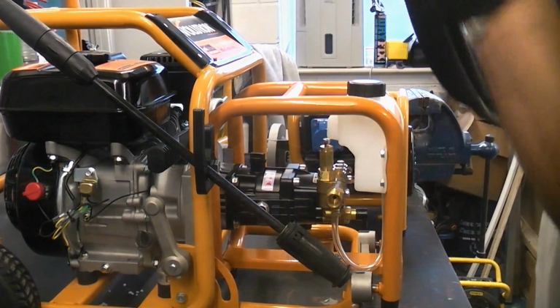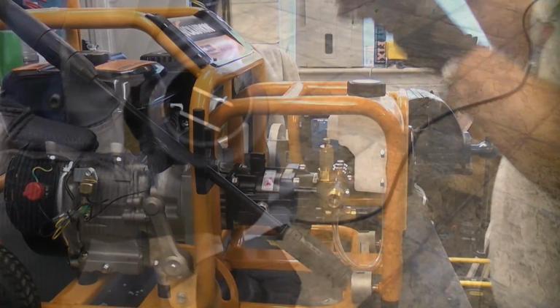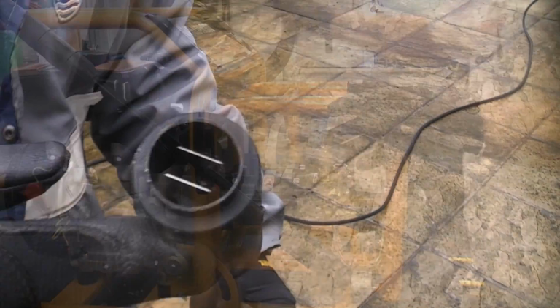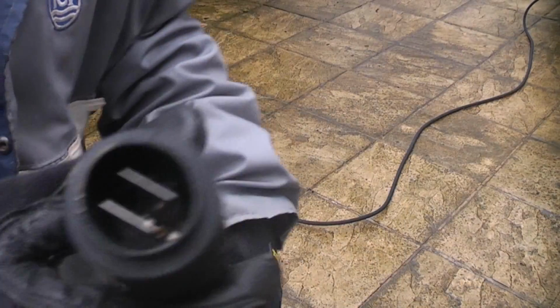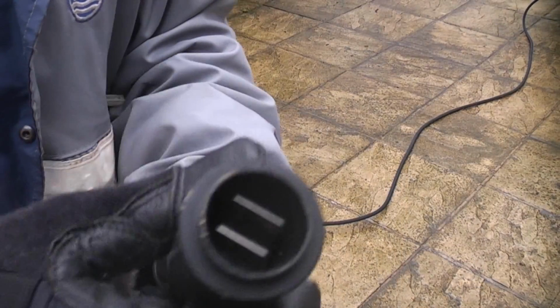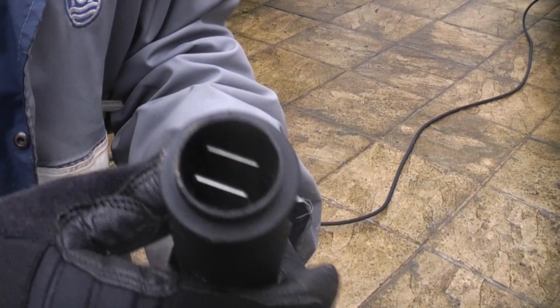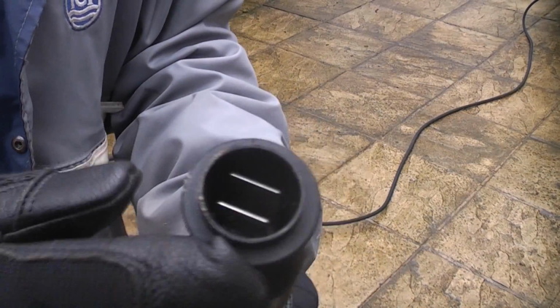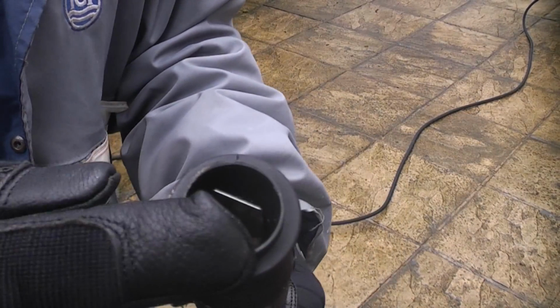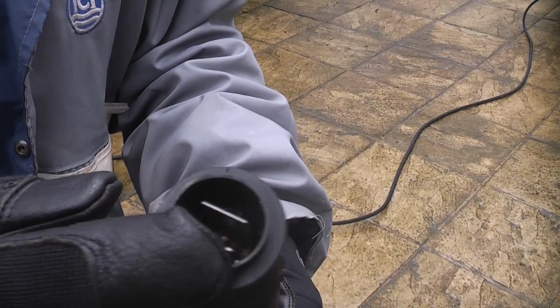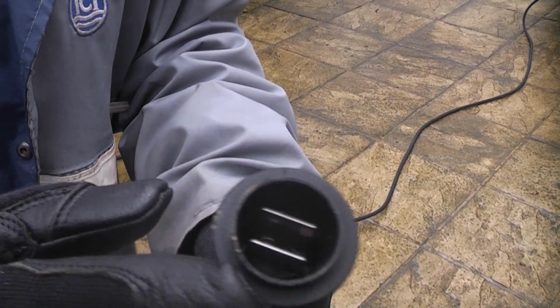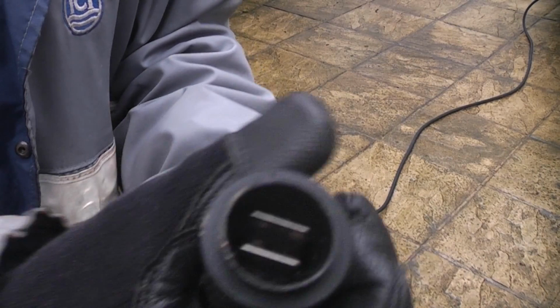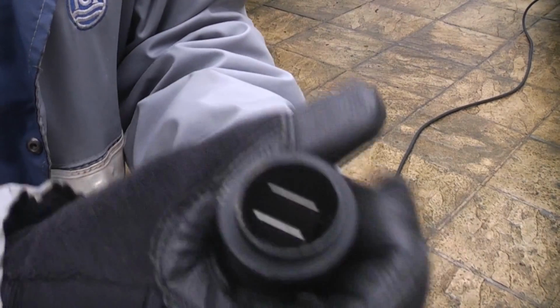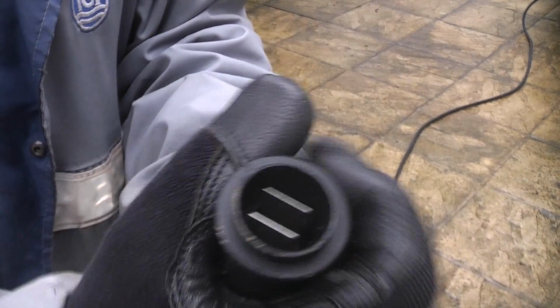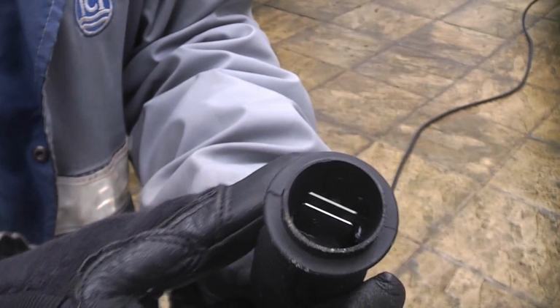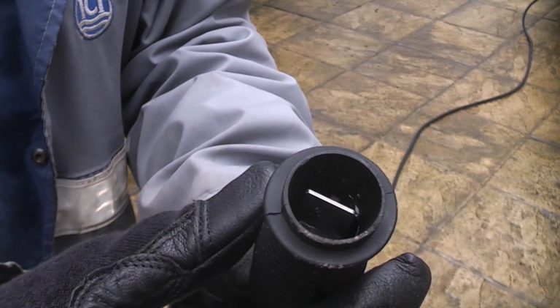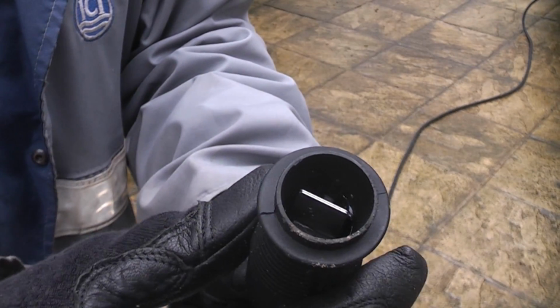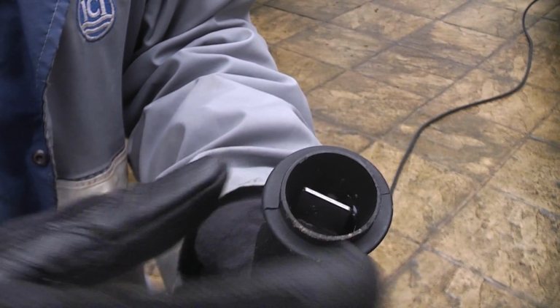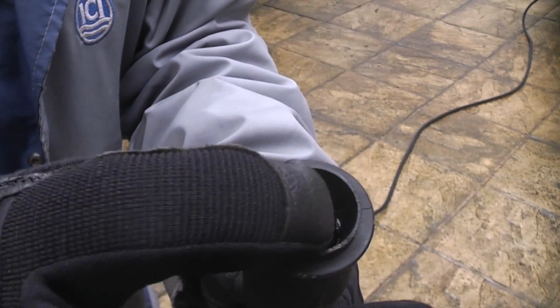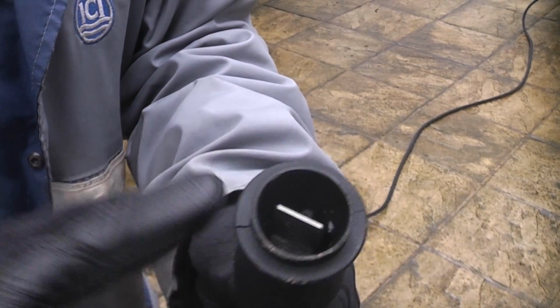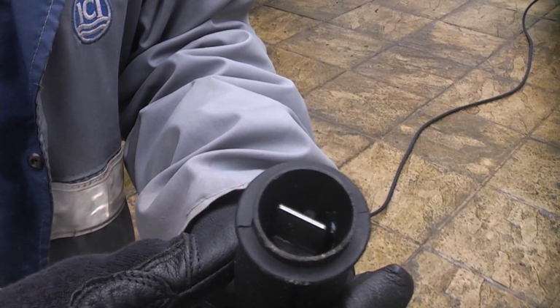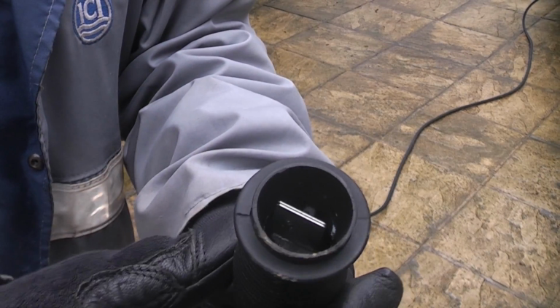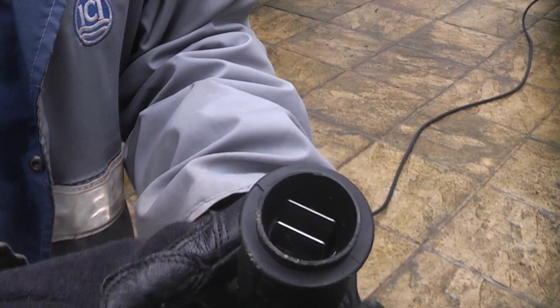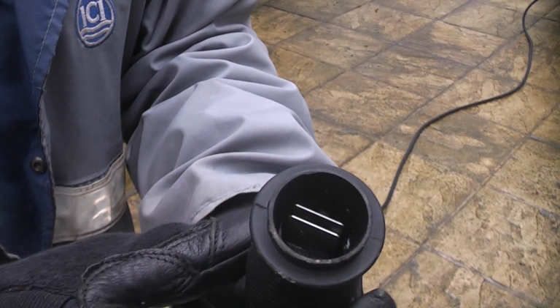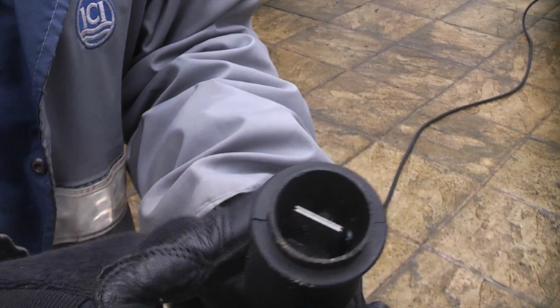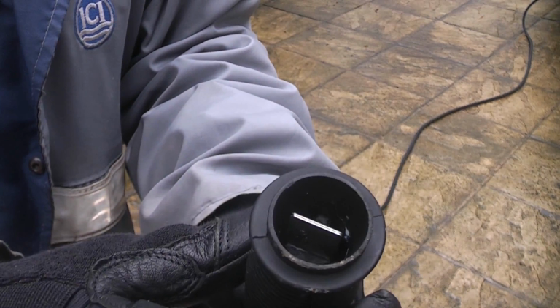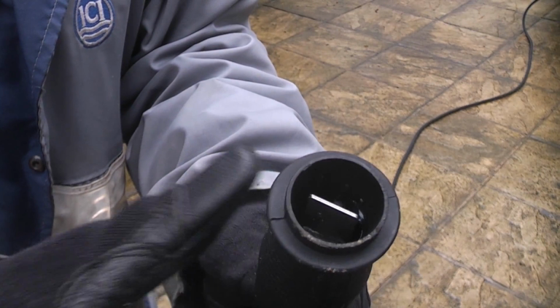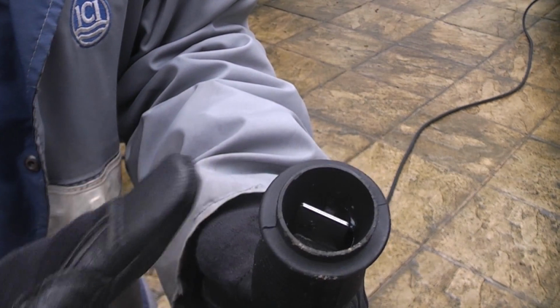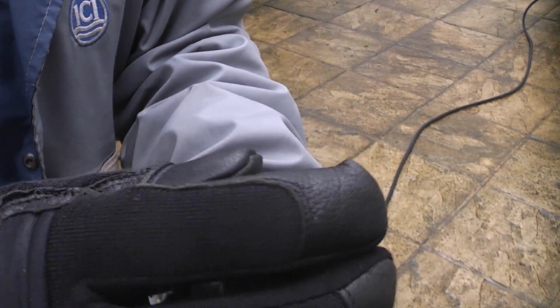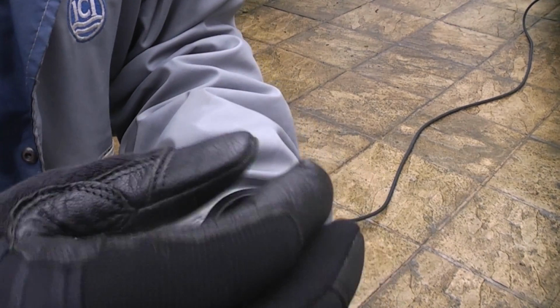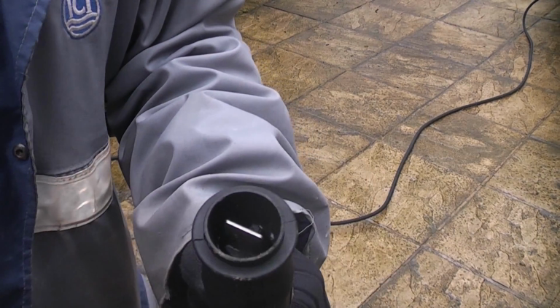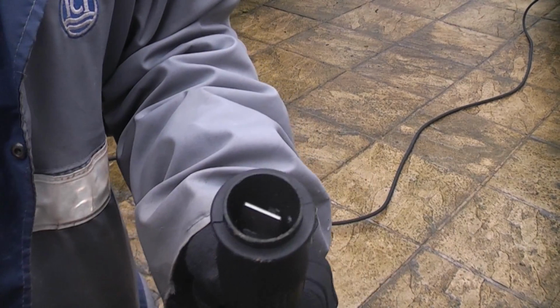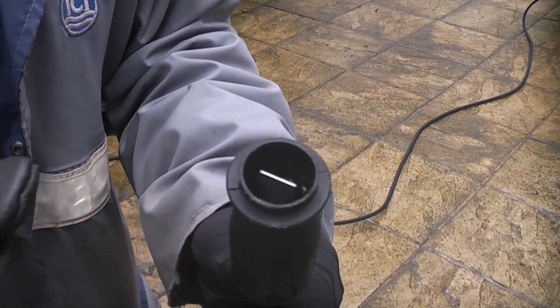The nozzle on the lance can be adjusted. At the moment it's in the high pressure mode. If you twist it, it actually closes those metal levers which then puts it in the low pressure mode, which gives you more of a mist.